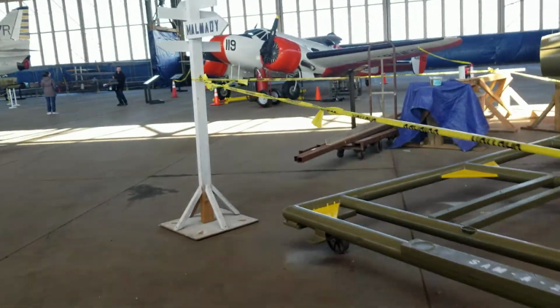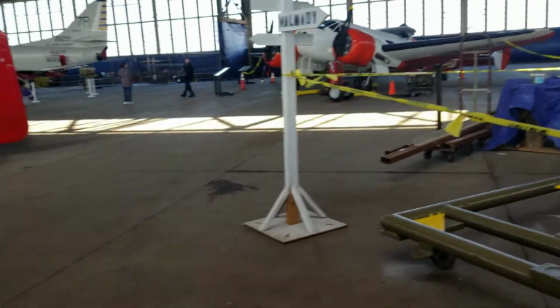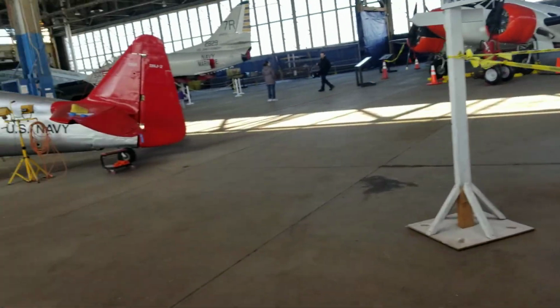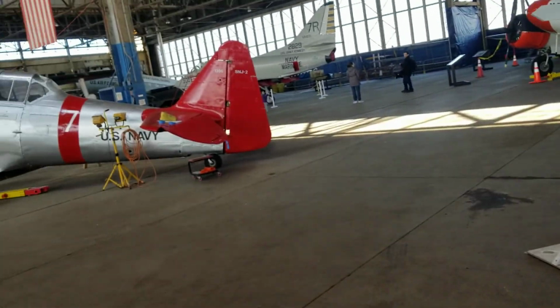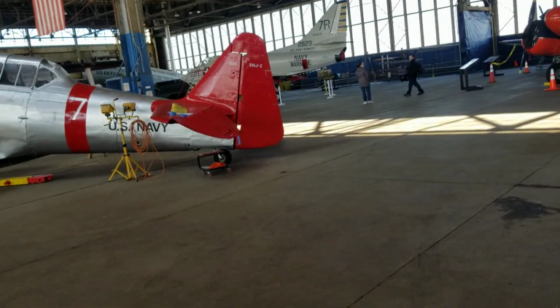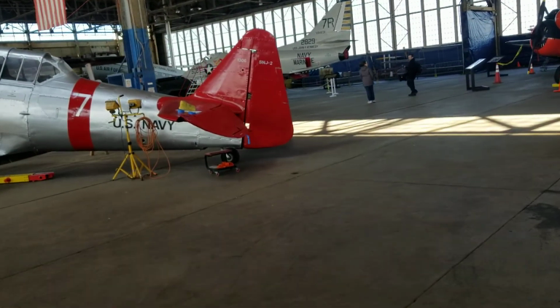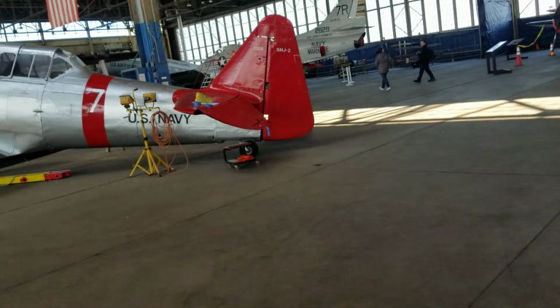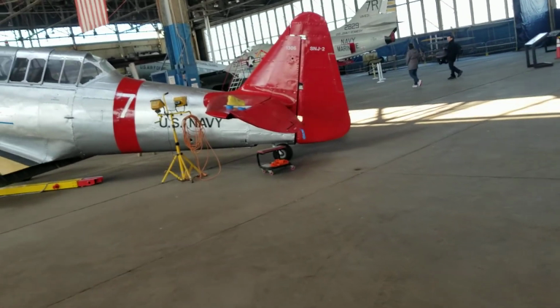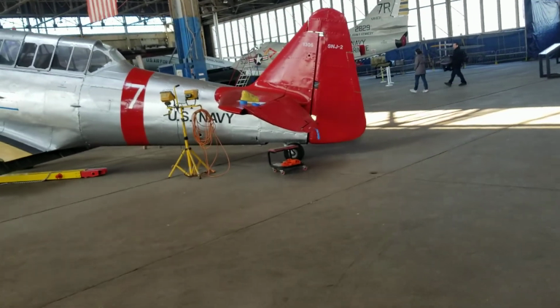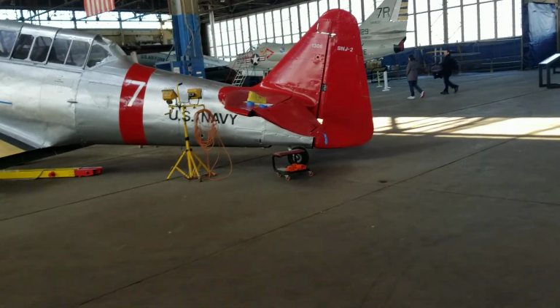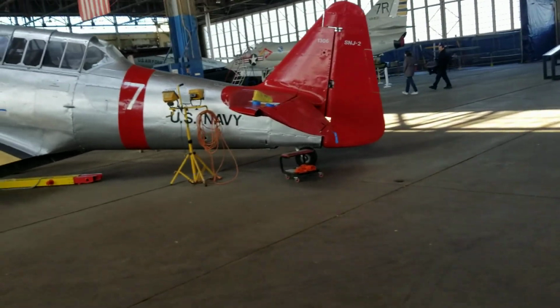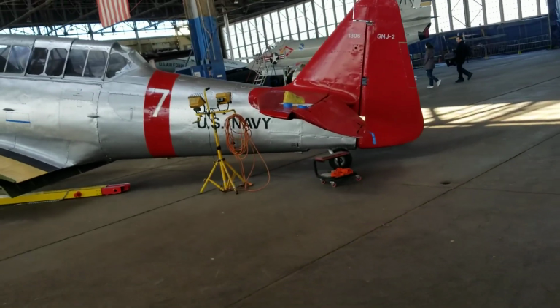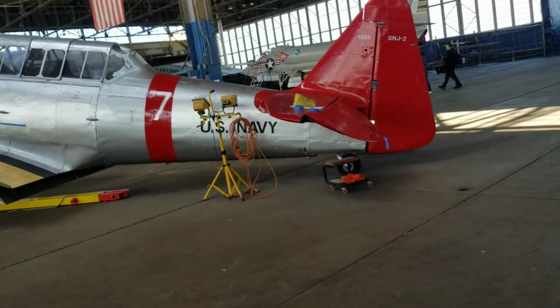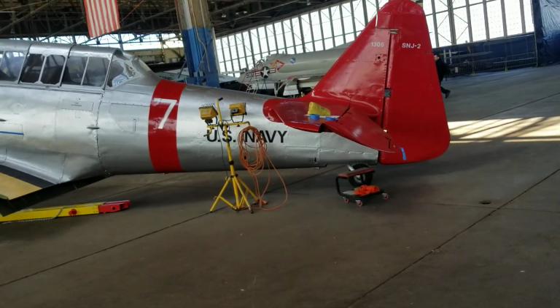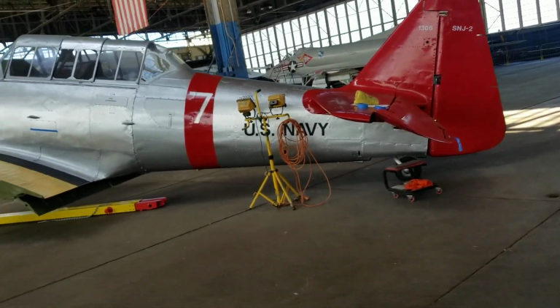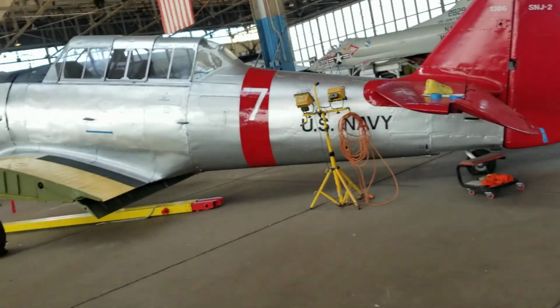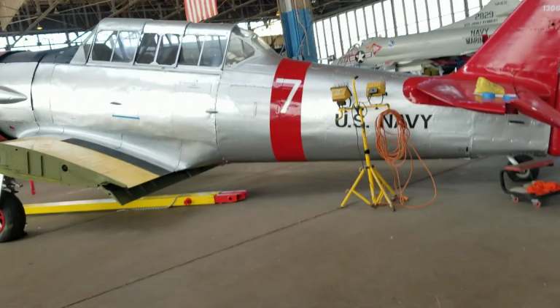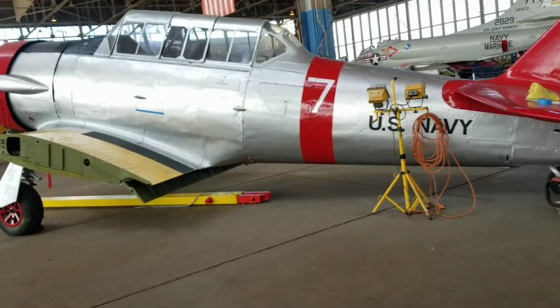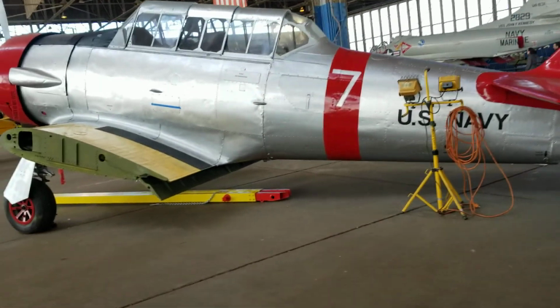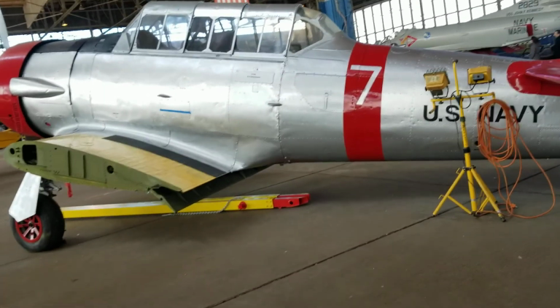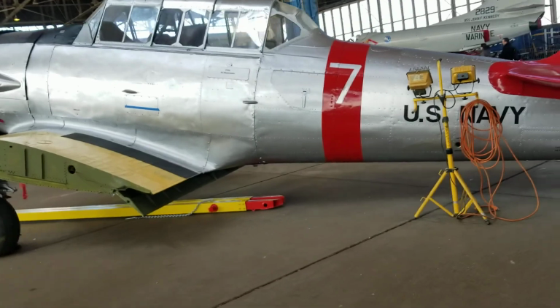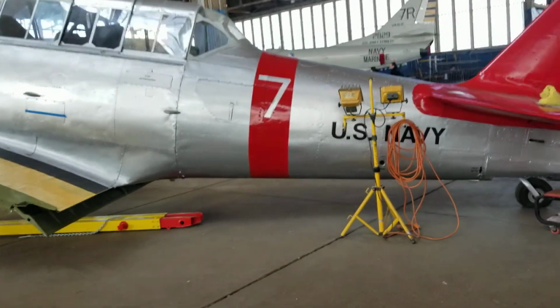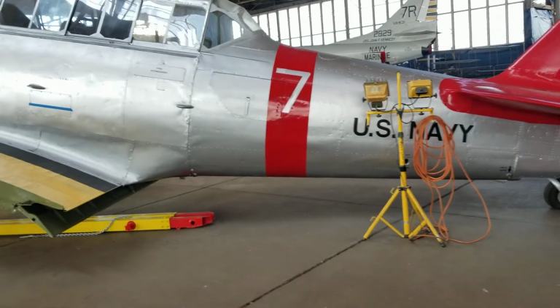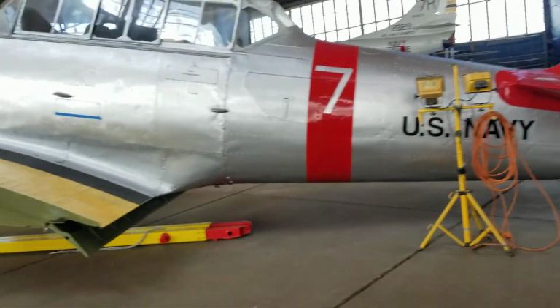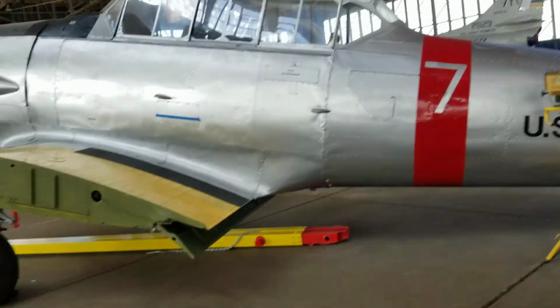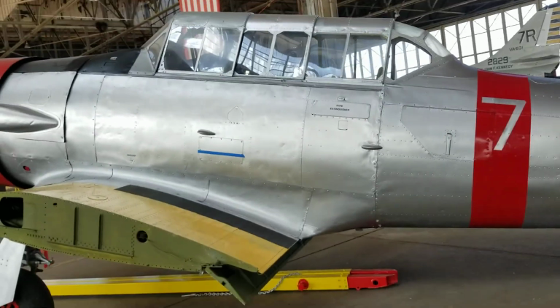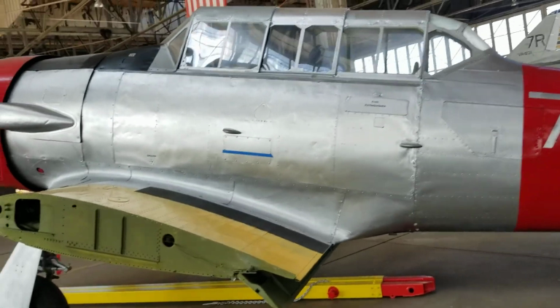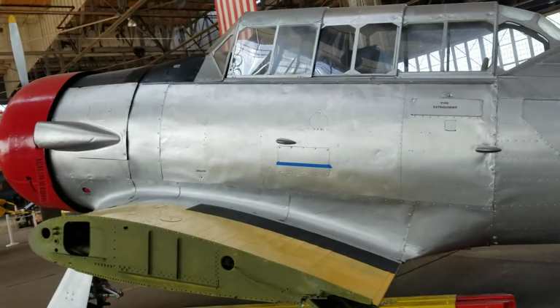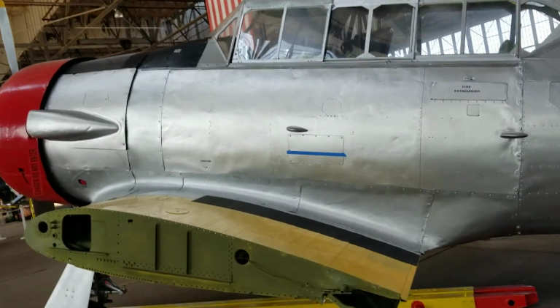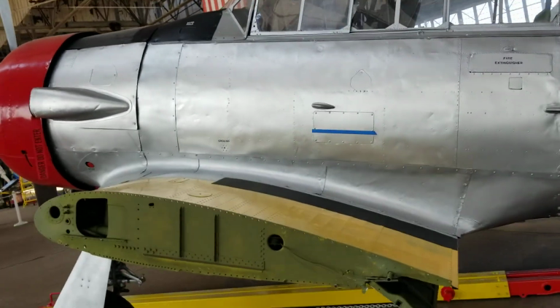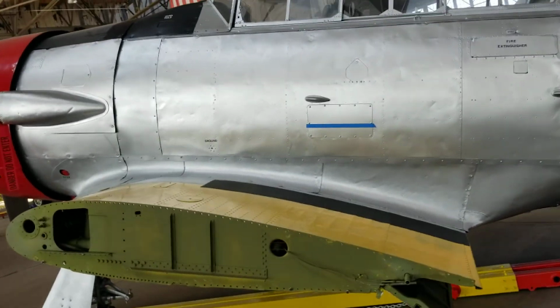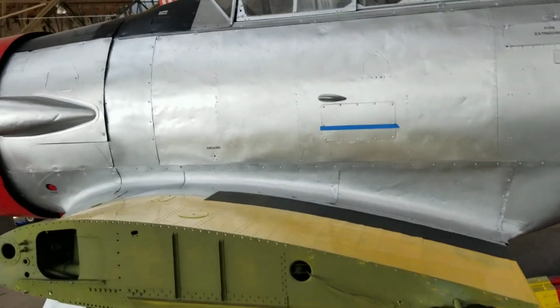This is definitely a T-6 right here. This has to be a T-6 Texan — United States Navy. It's not in the training colors though. Then again, here's the yellow paint.